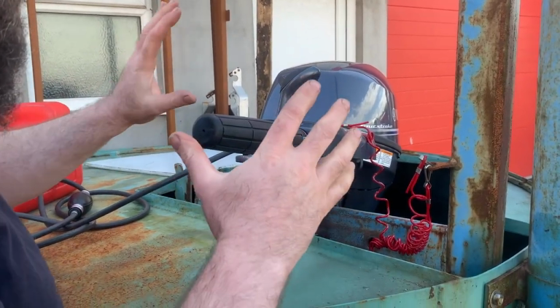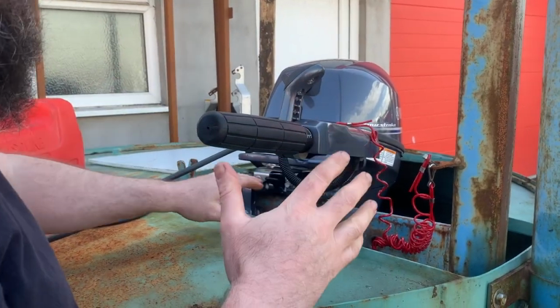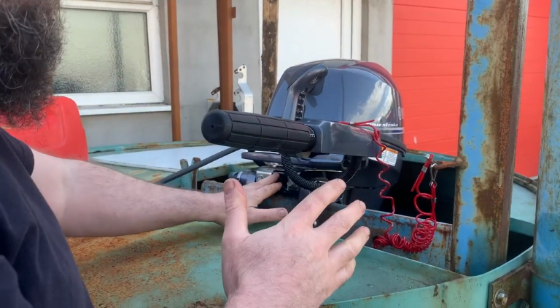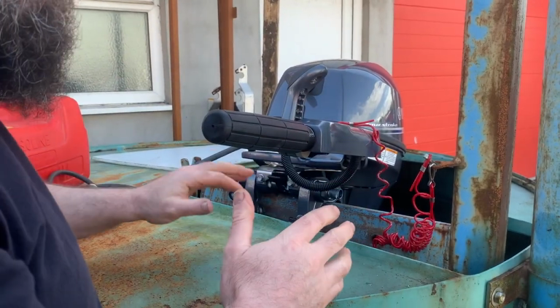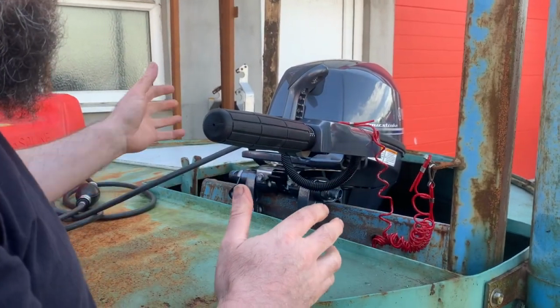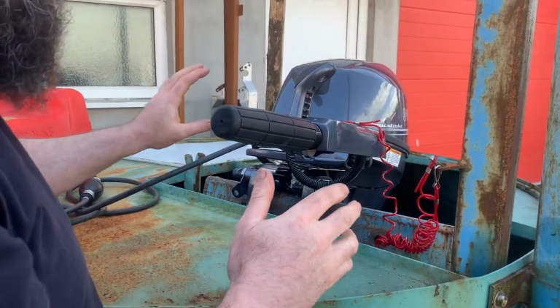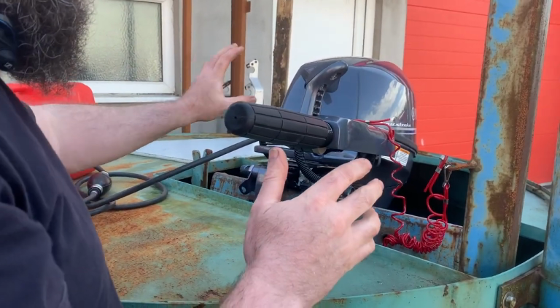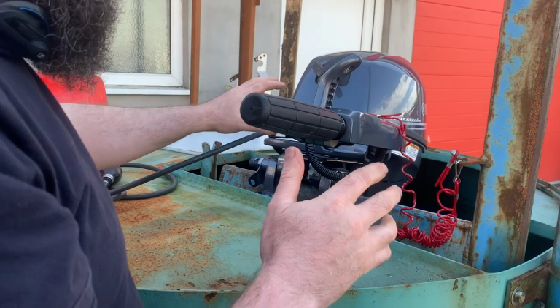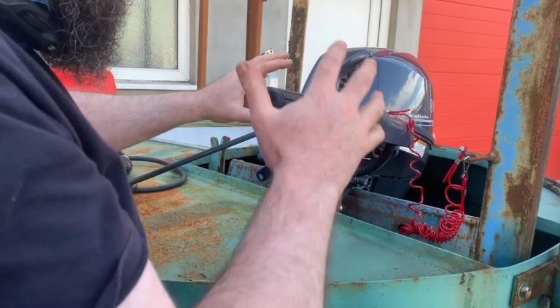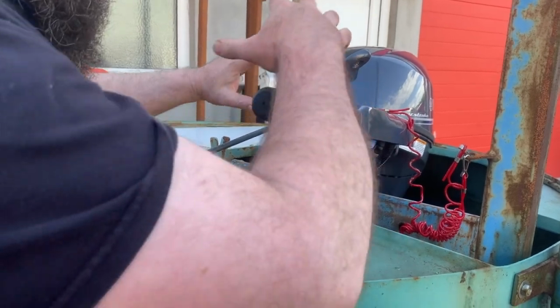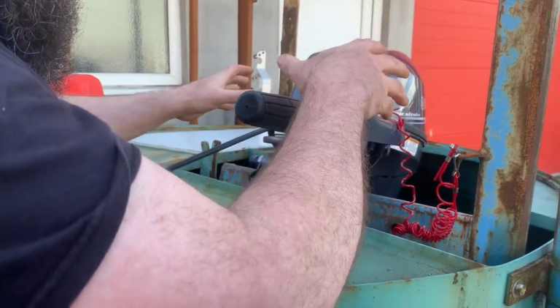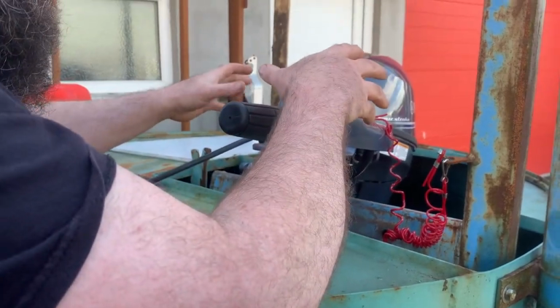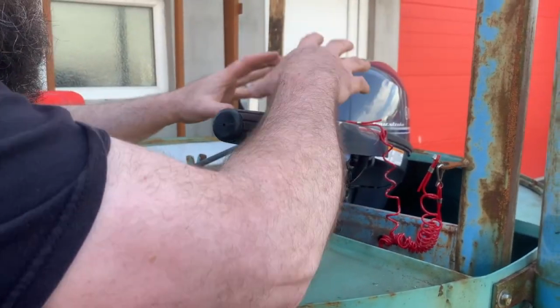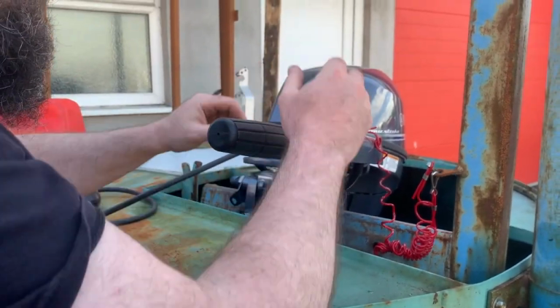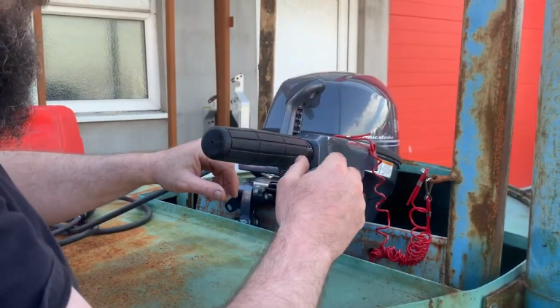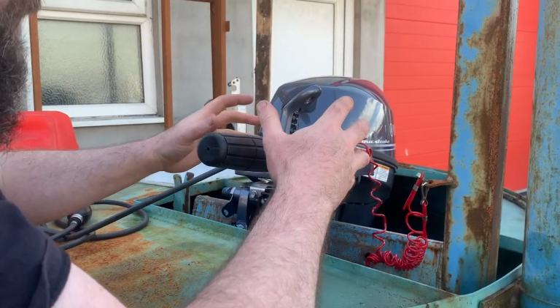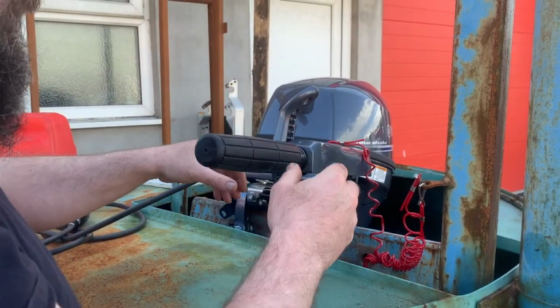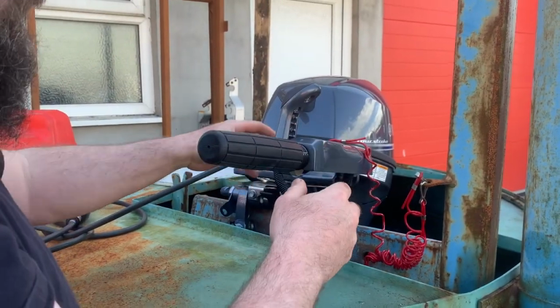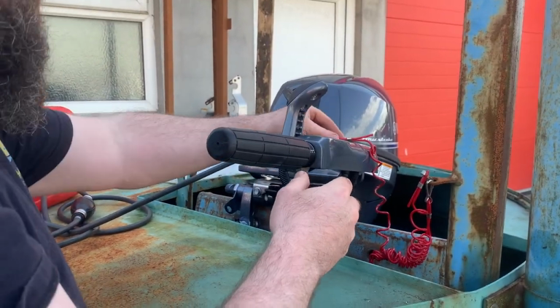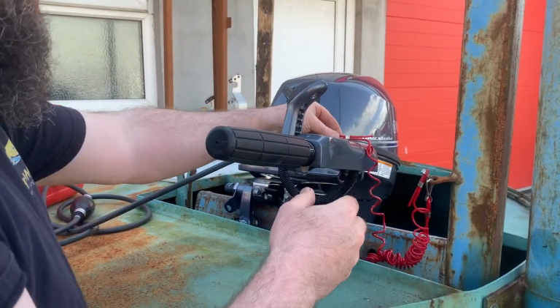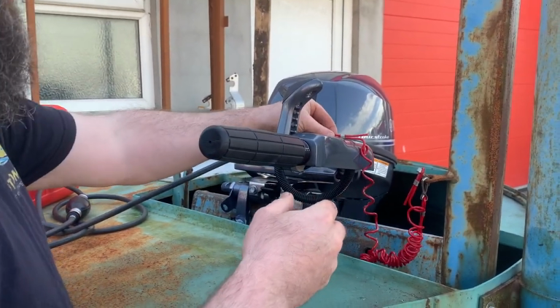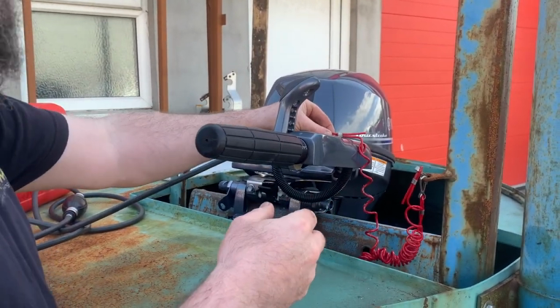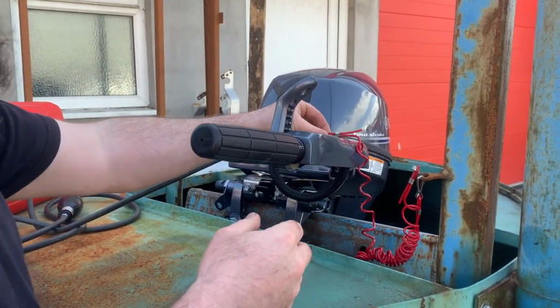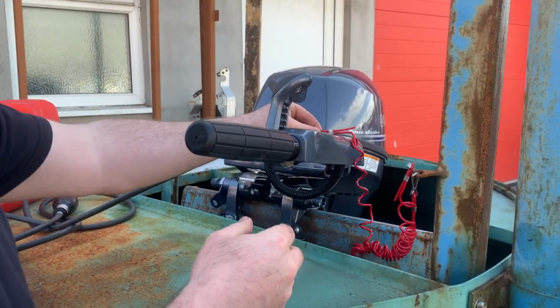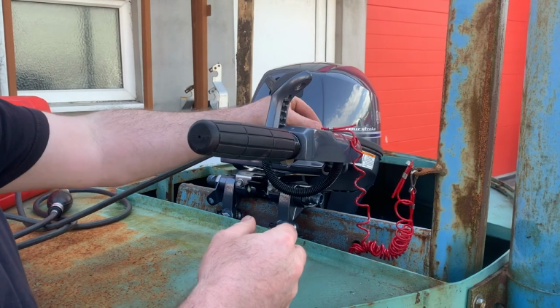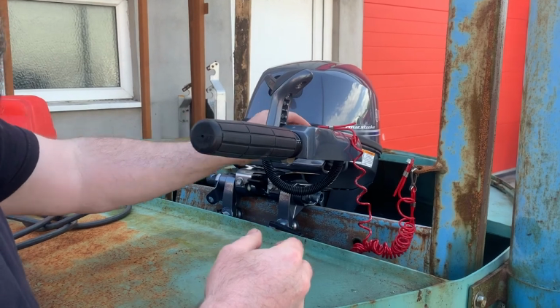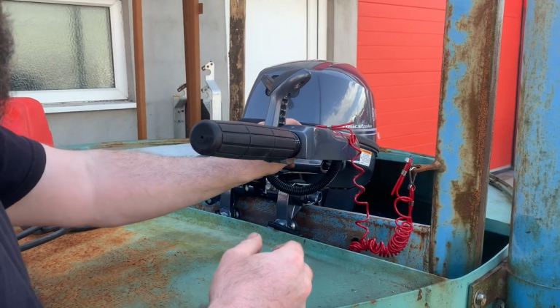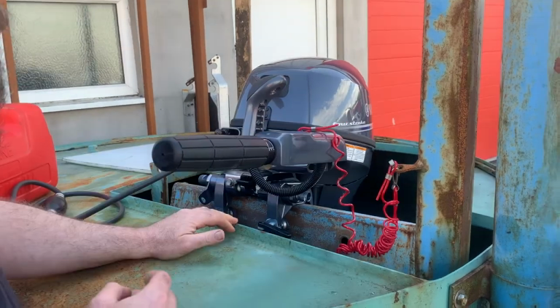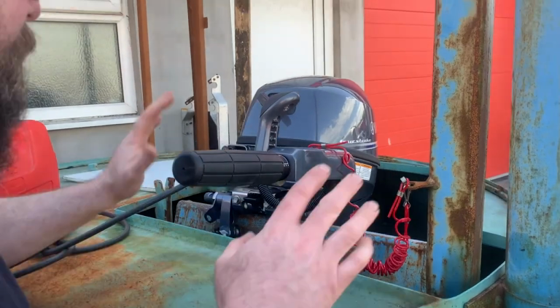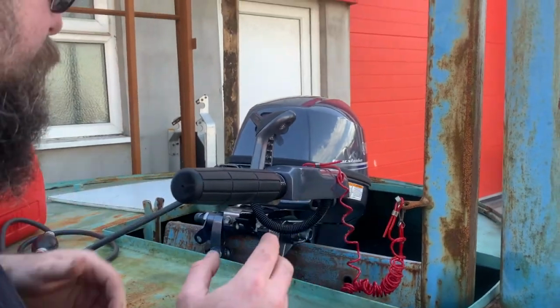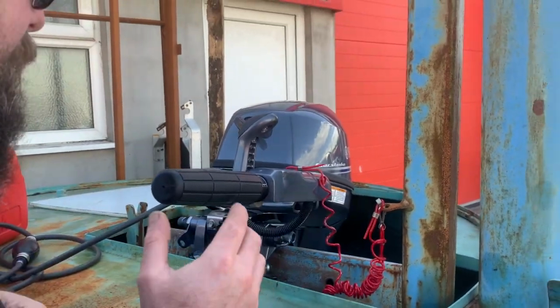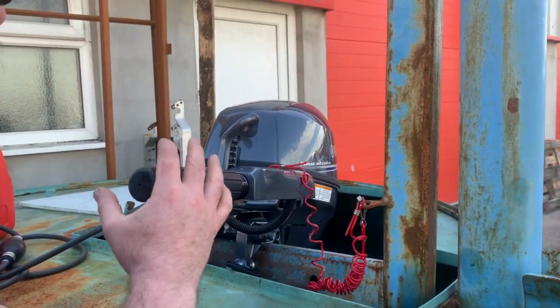We've made sure that the tilt lock's done, made sure that the engine's not in gear, and we've got the kill cord attached there as well. That's what we needed to mention — so that's all the safety items.